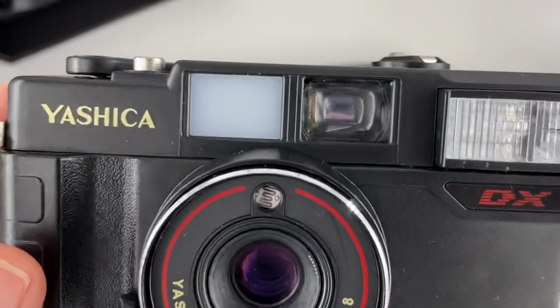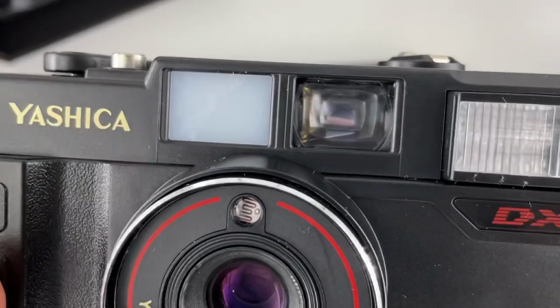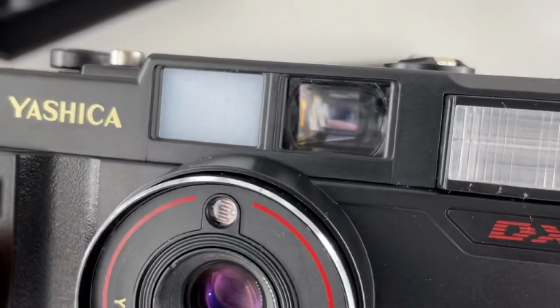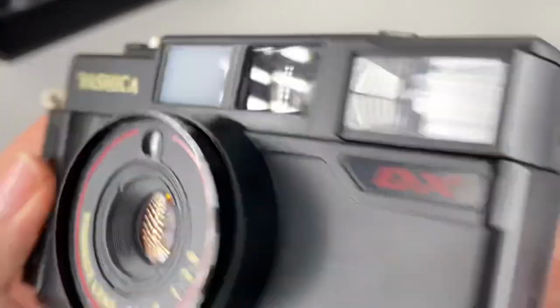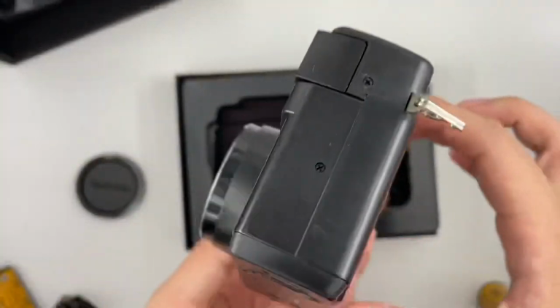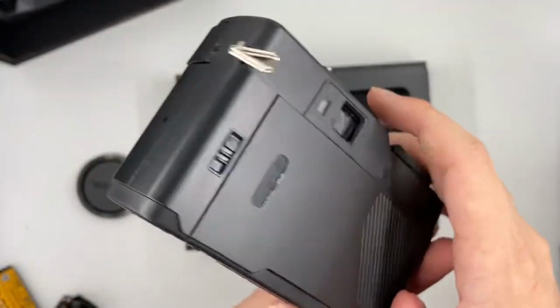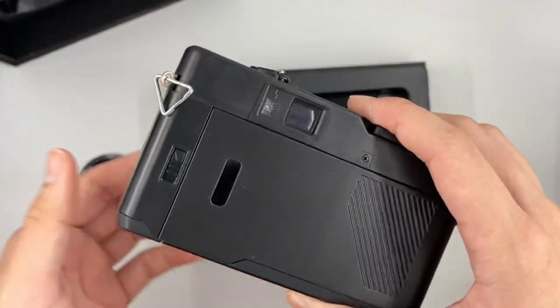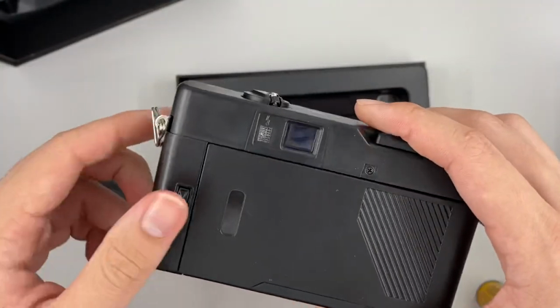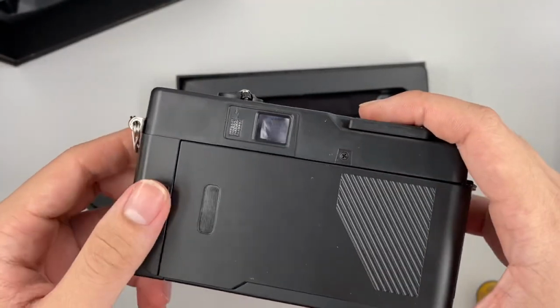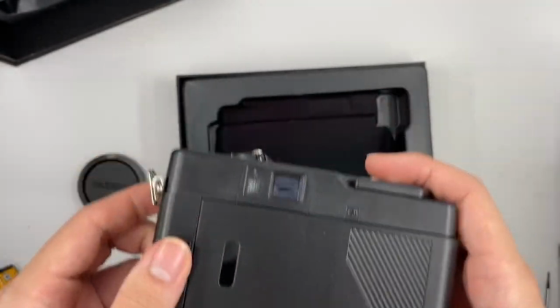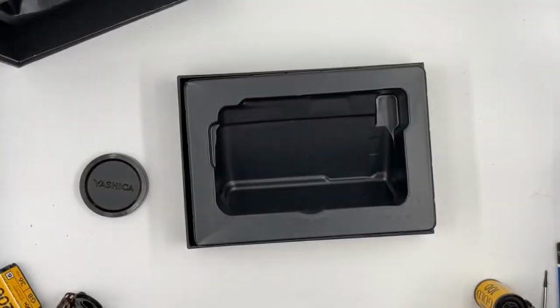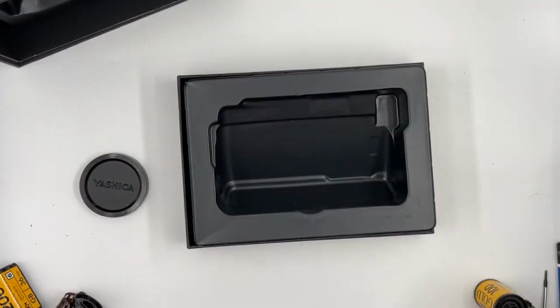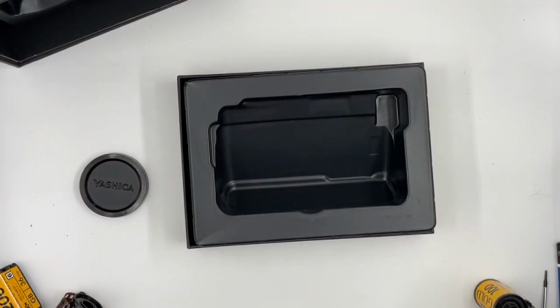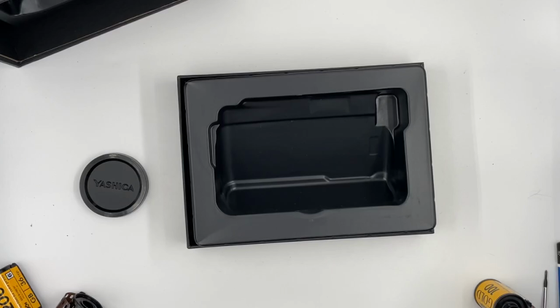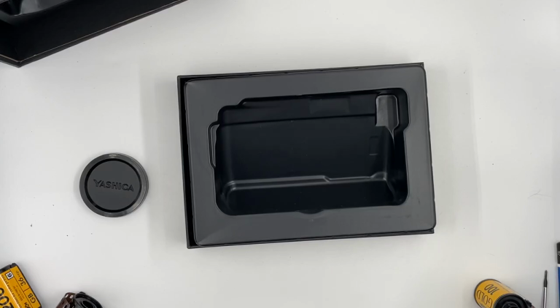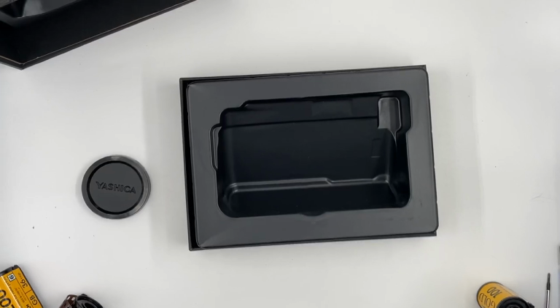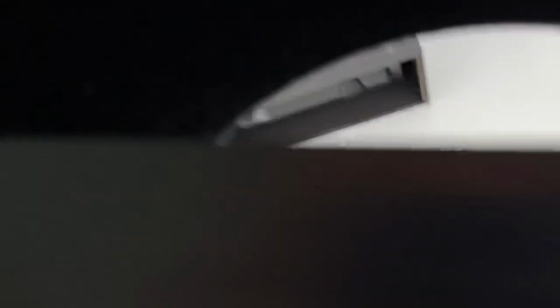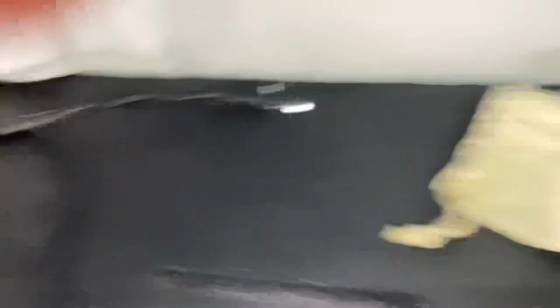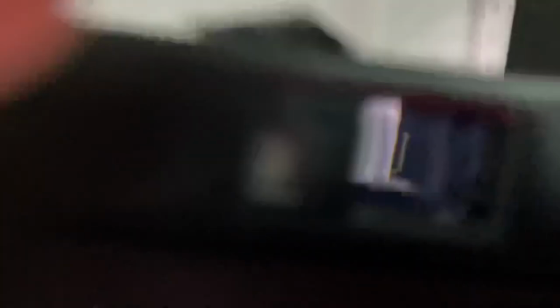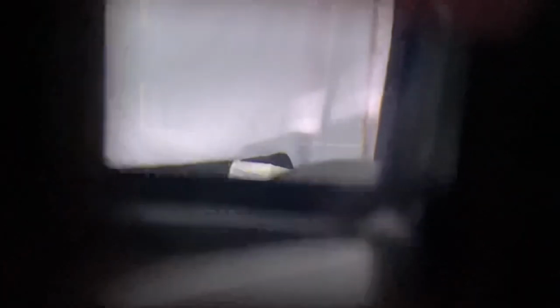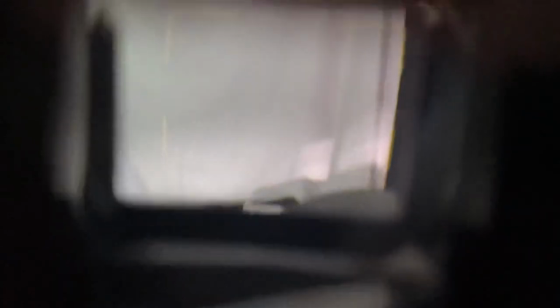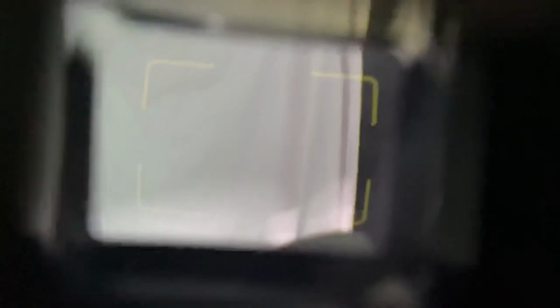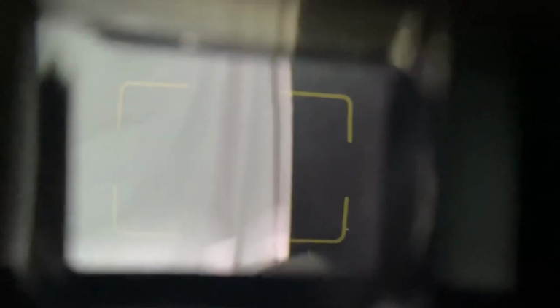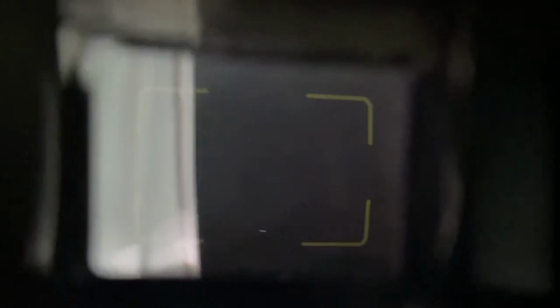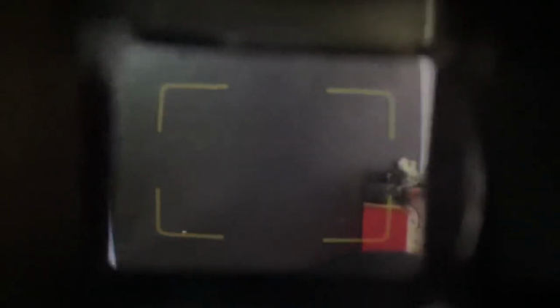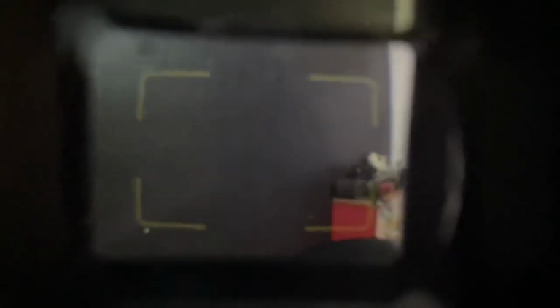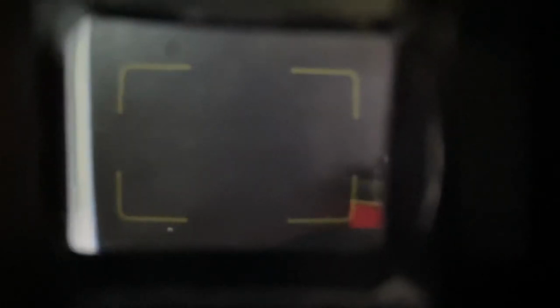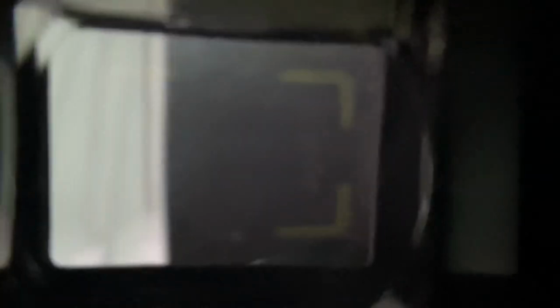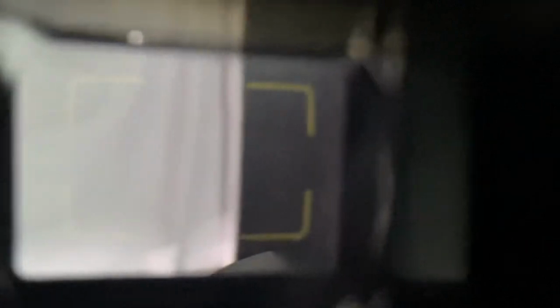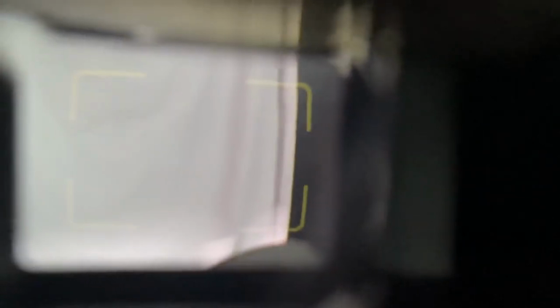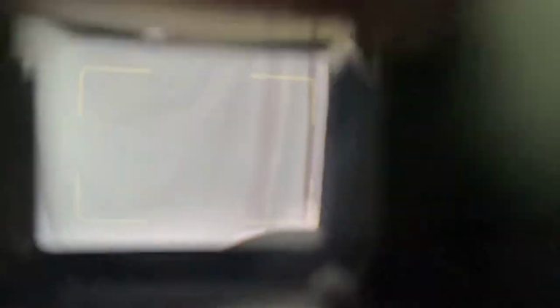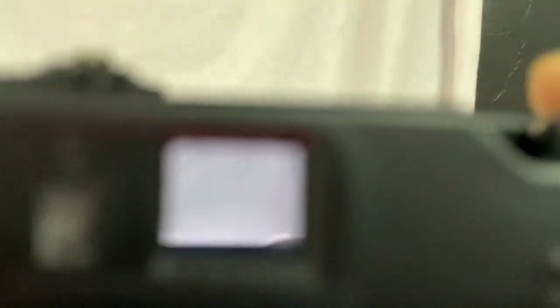And that's the viewfinder. I'm going to show you the viewfinder as well — this is what you see from the viewfinder.